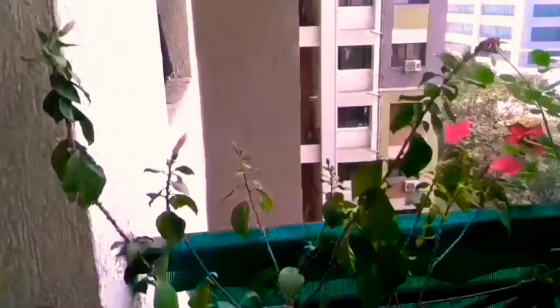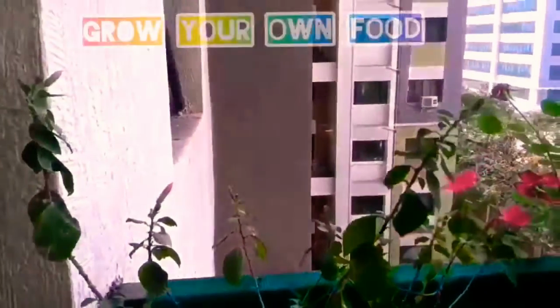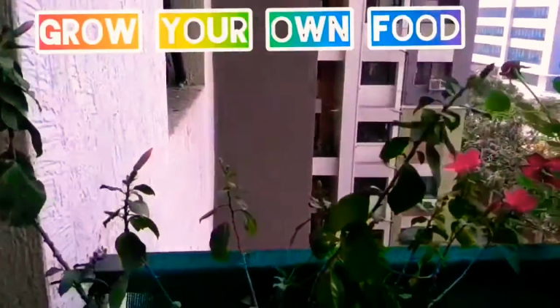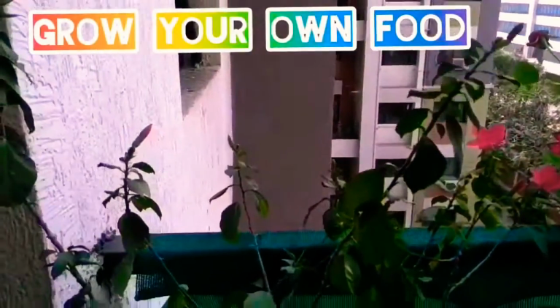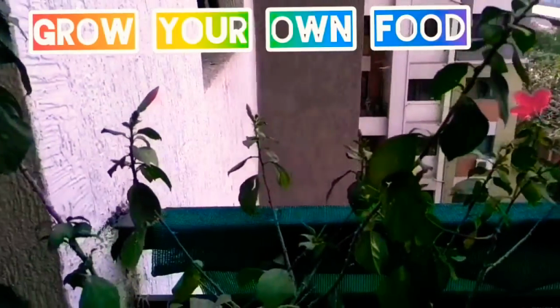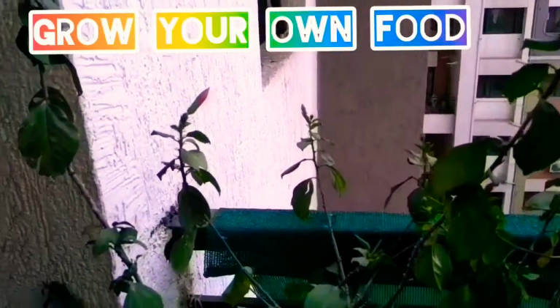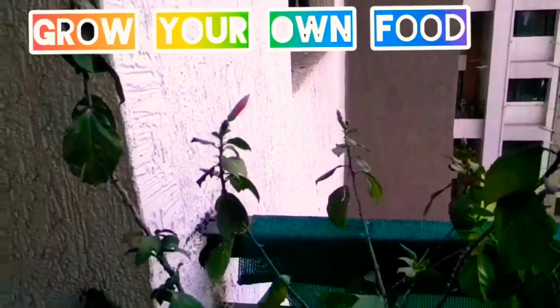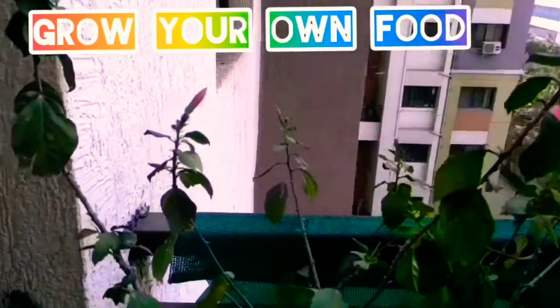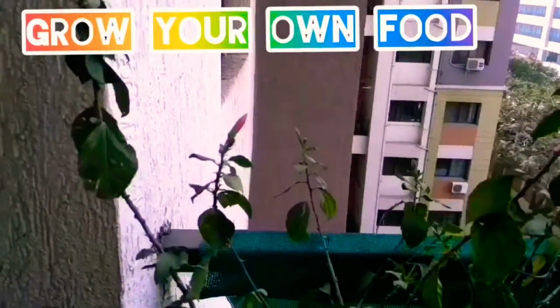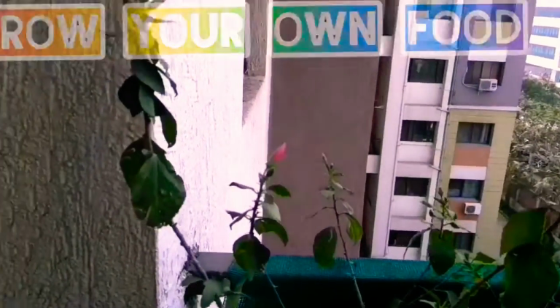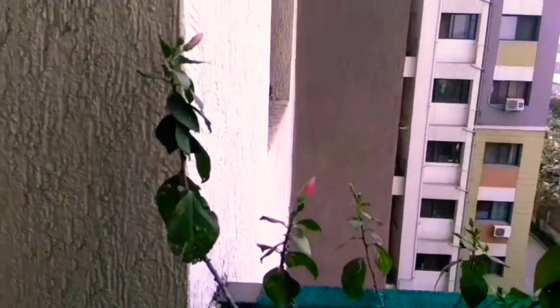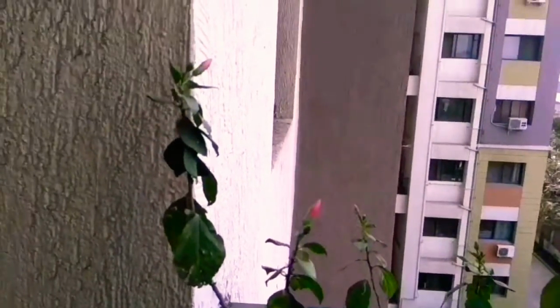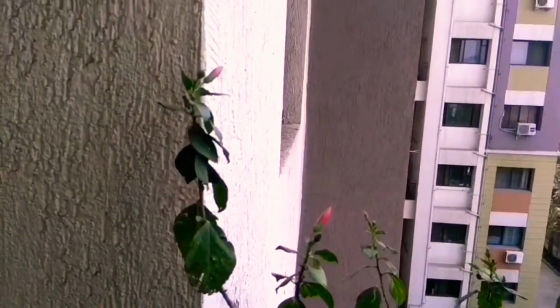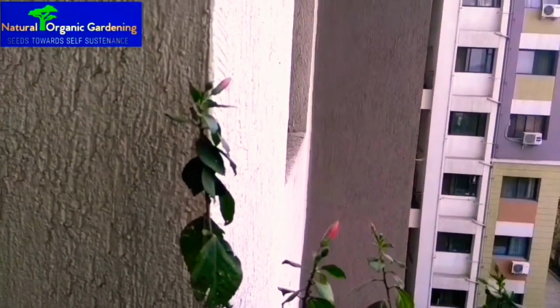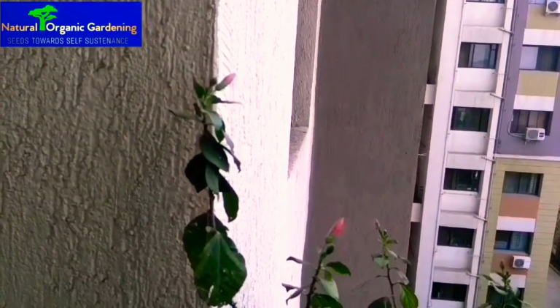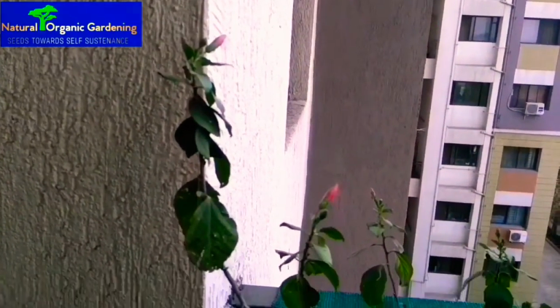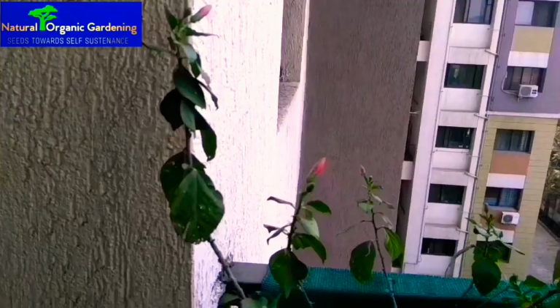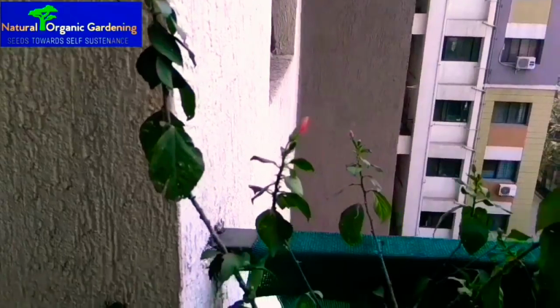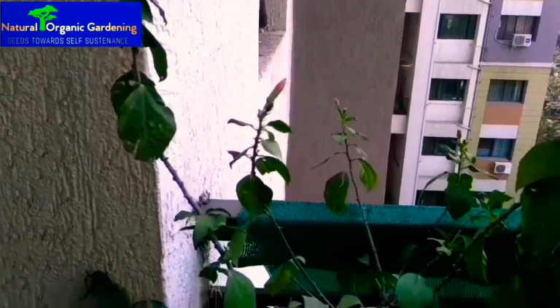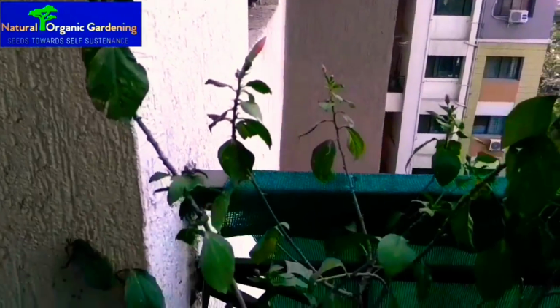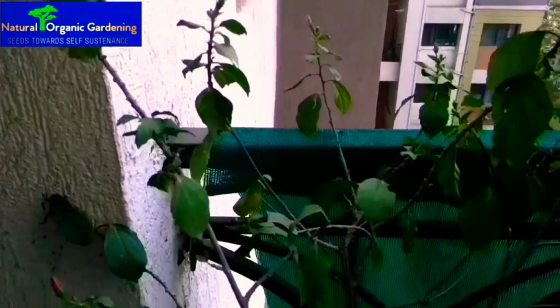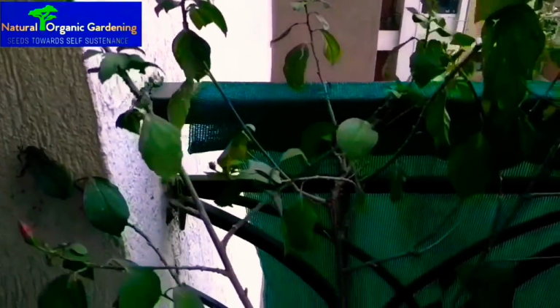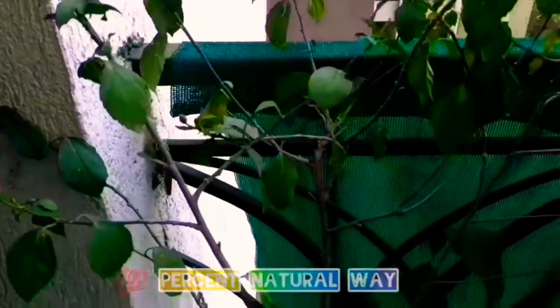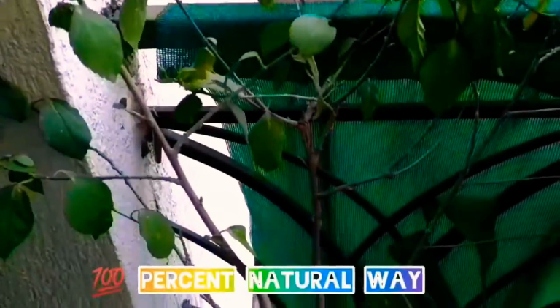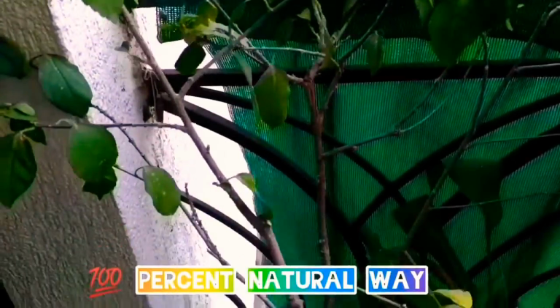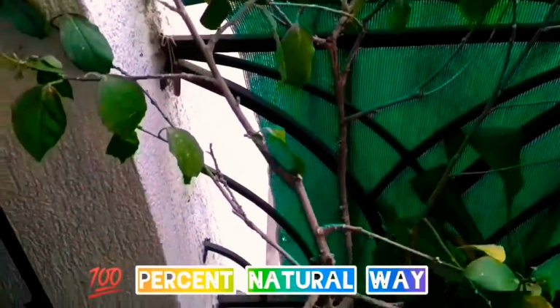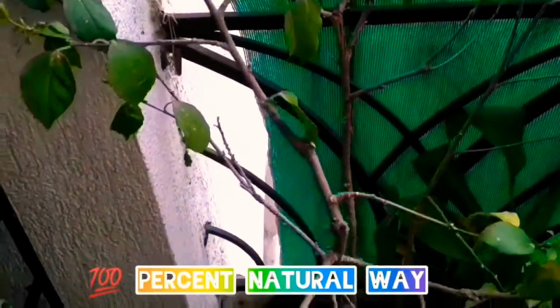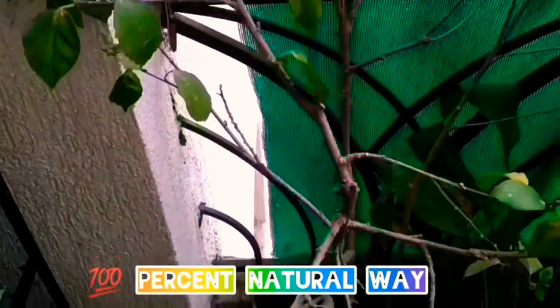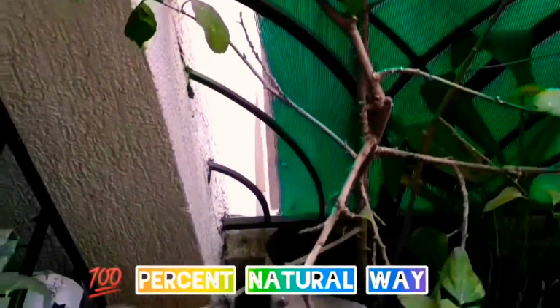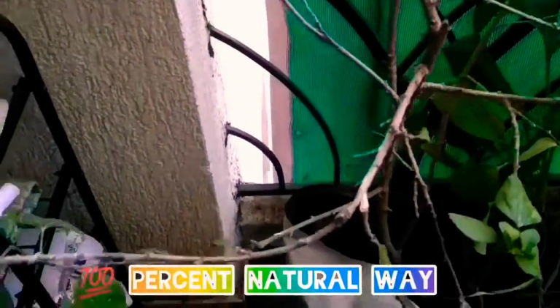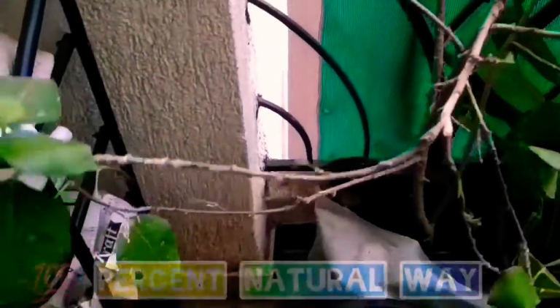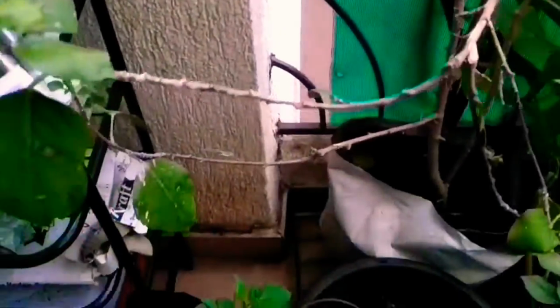Good morning friends, today I will take you through a glimpse of my garden. This is a very small space garden.